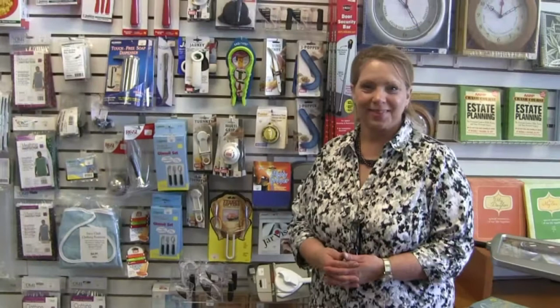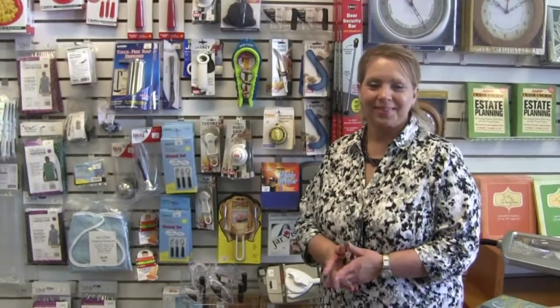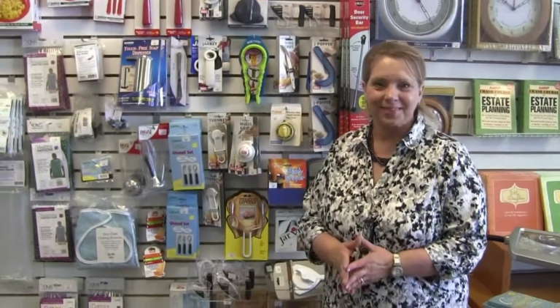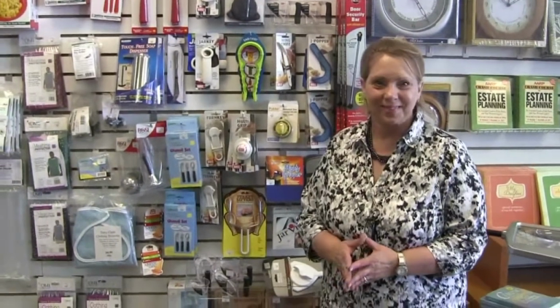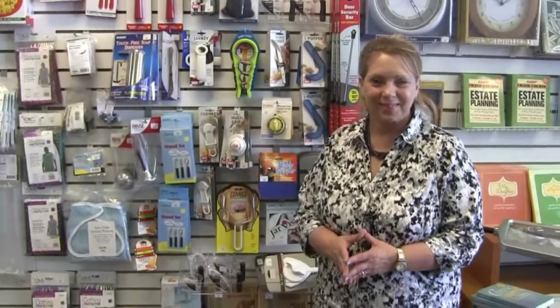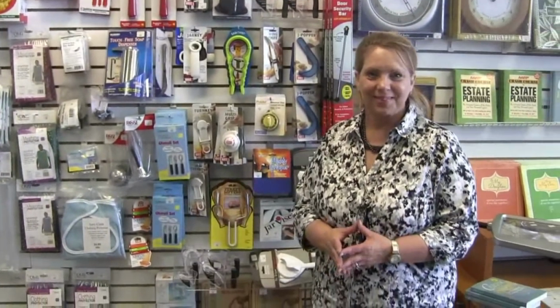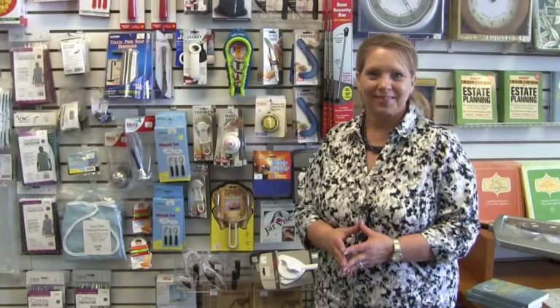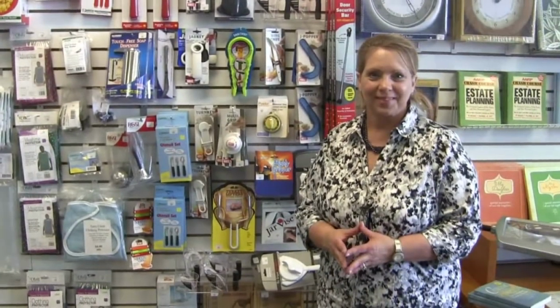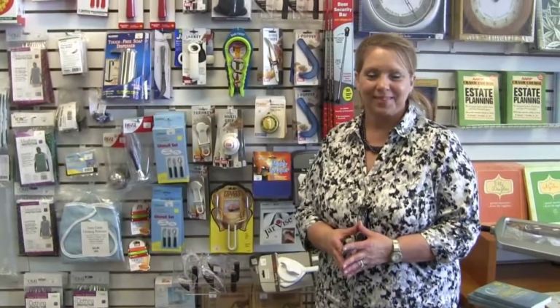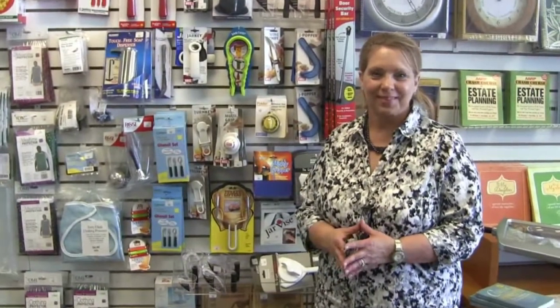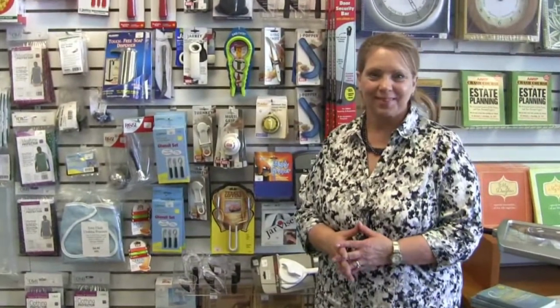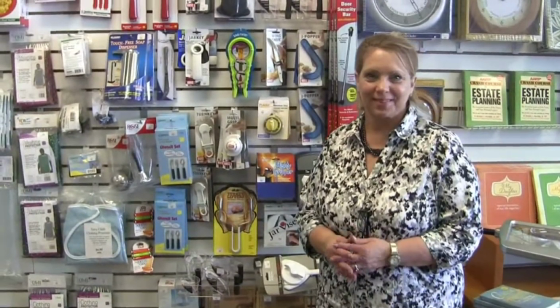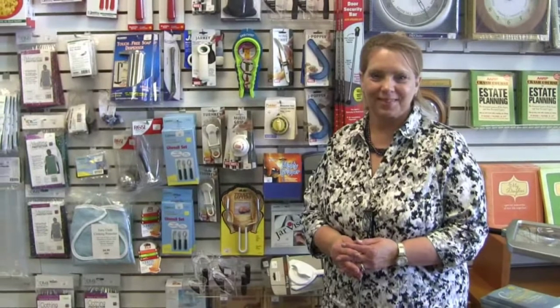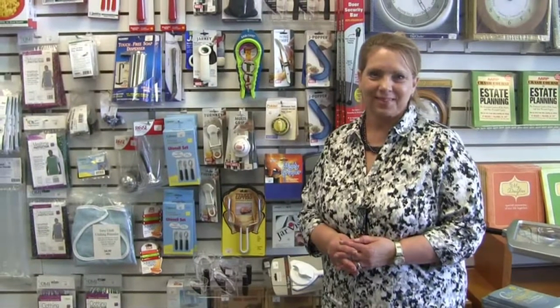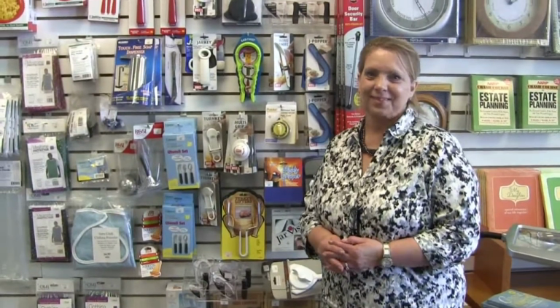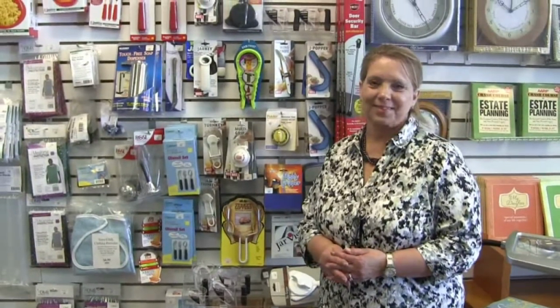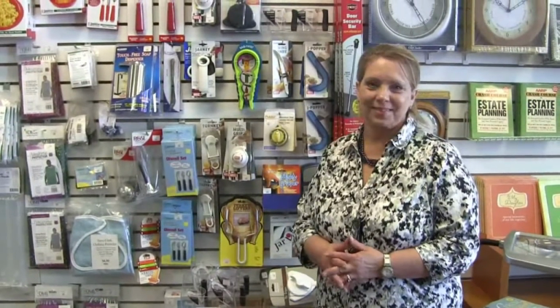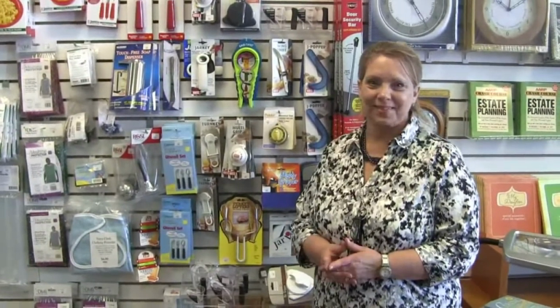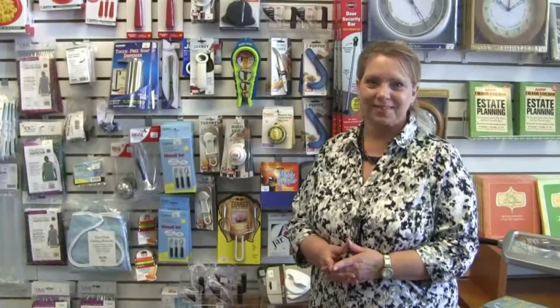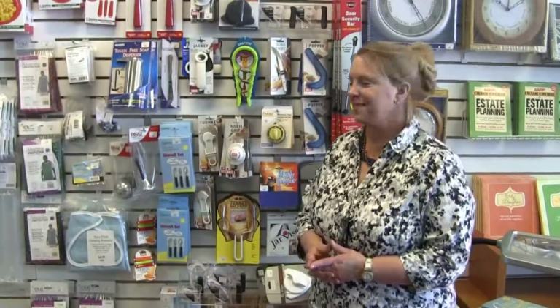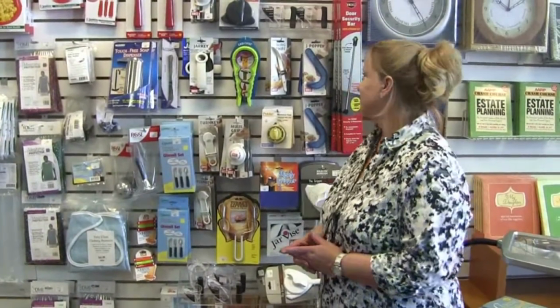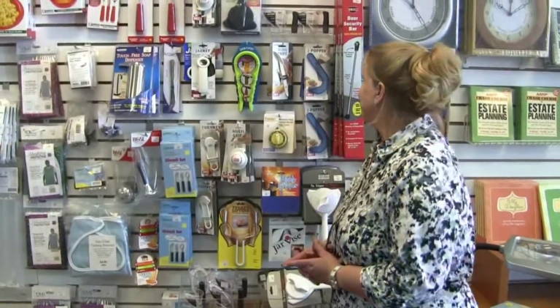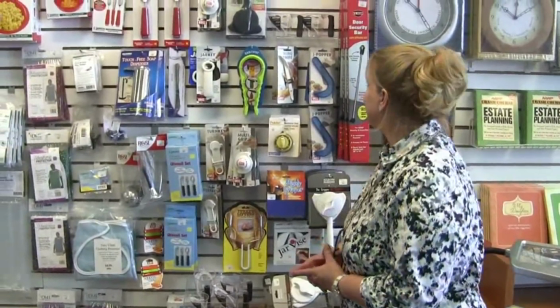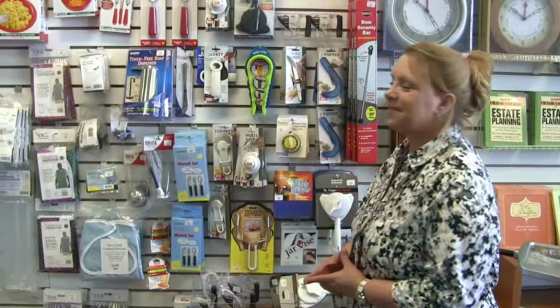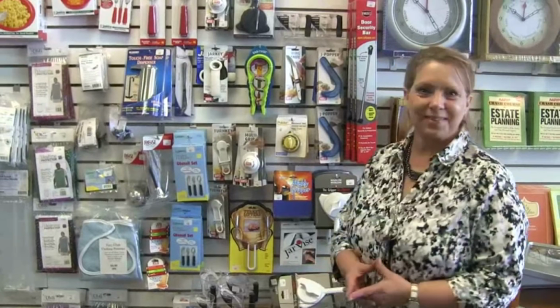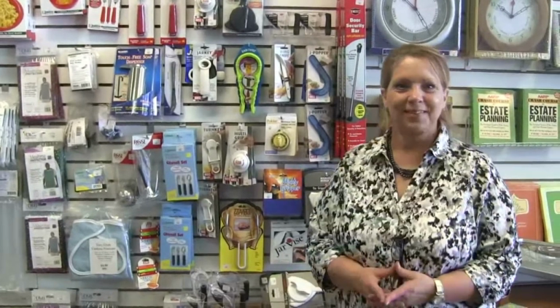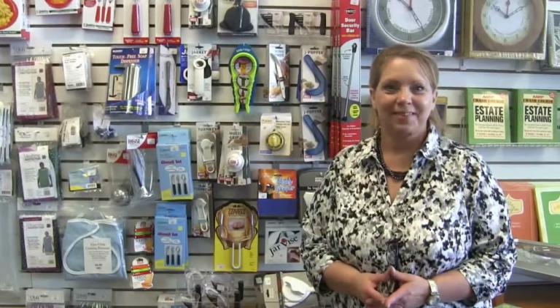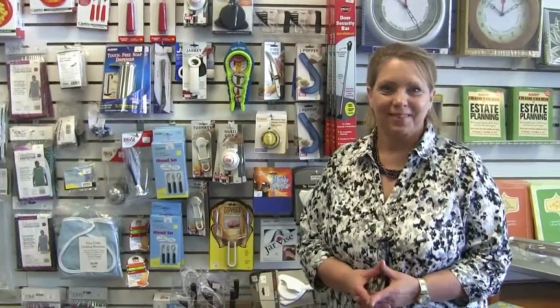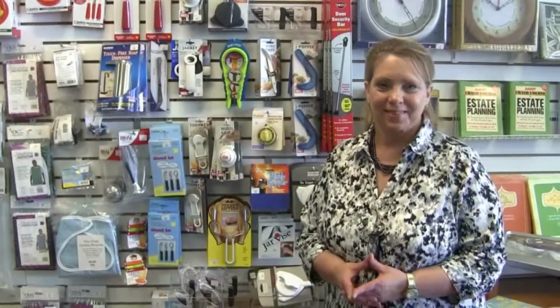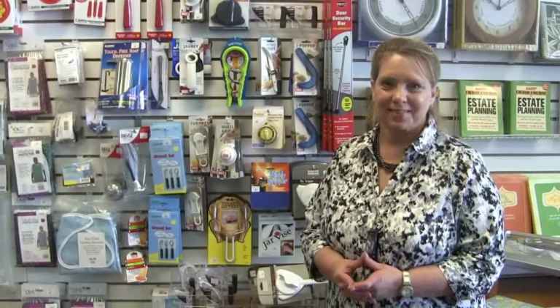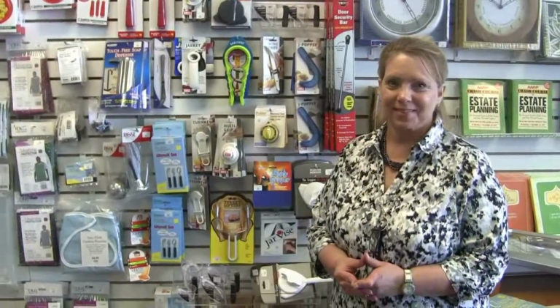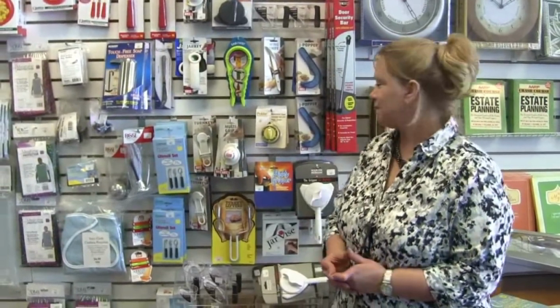Hi, this is Elizabeth Swider with Care is There Geriatric Care Management. I'm here with Tina Ross at Simple Comforts in Charlottesville, Virginia. She has a retail store that has all sorts of handy things, including items that help people with tasks in the kitchen and with eating.